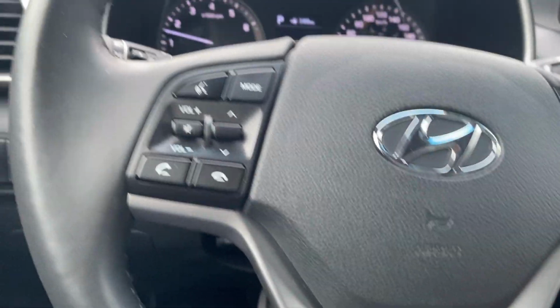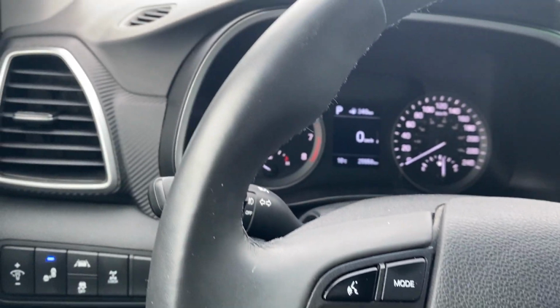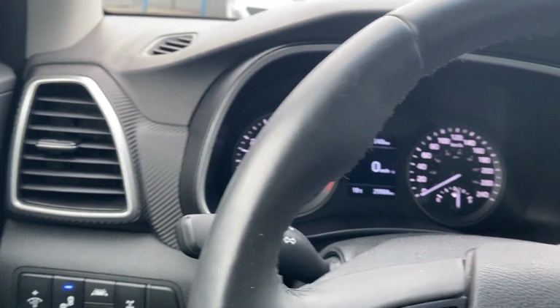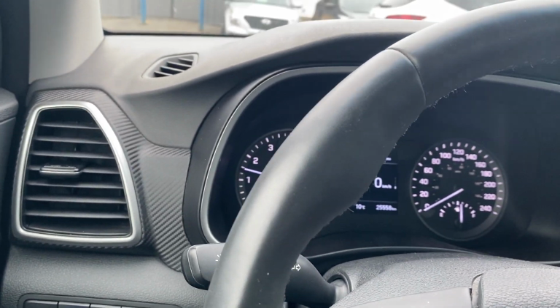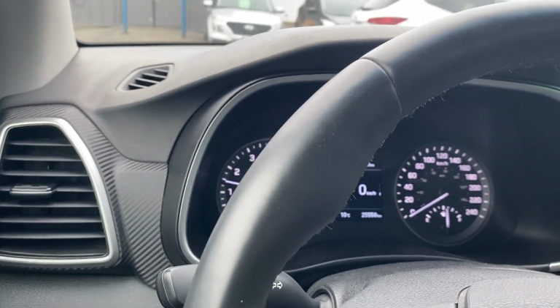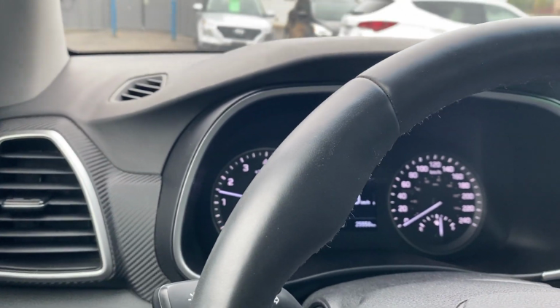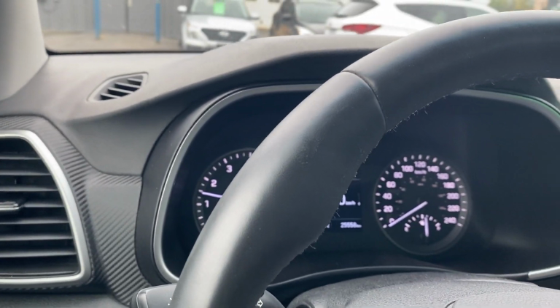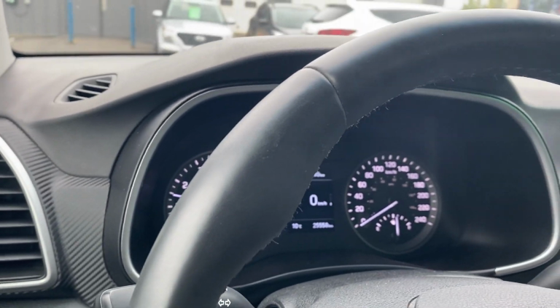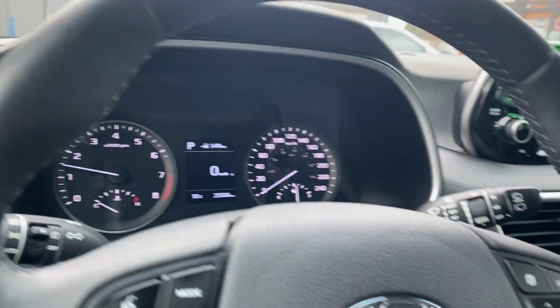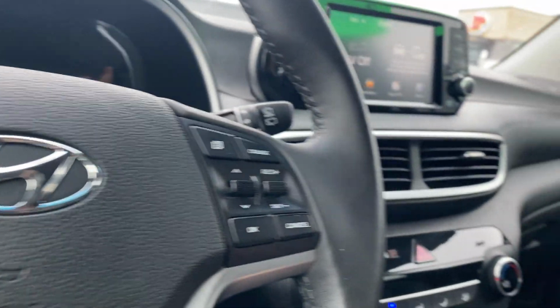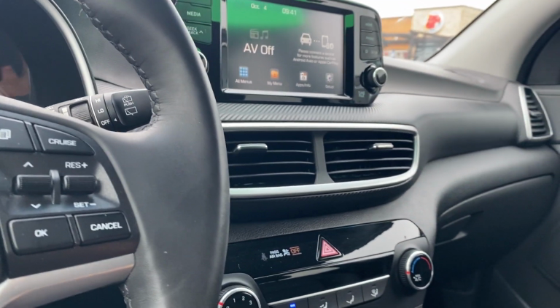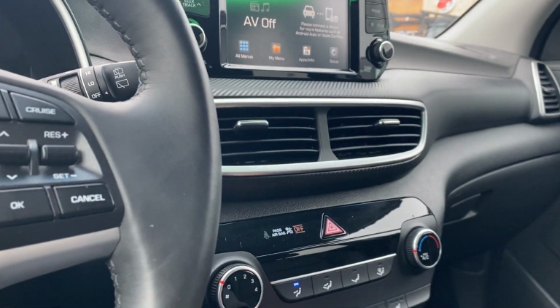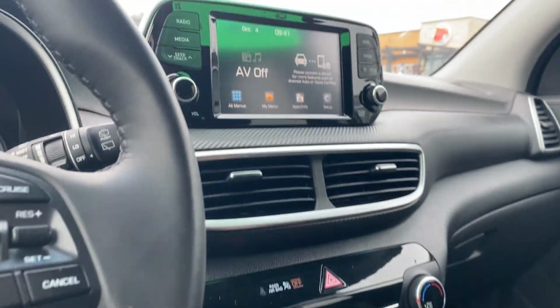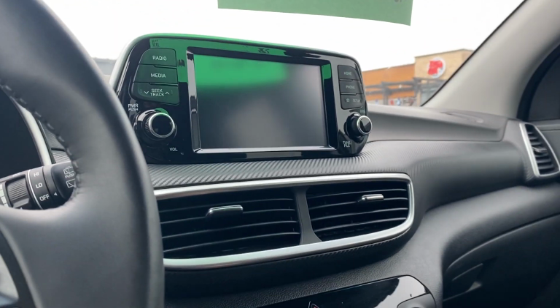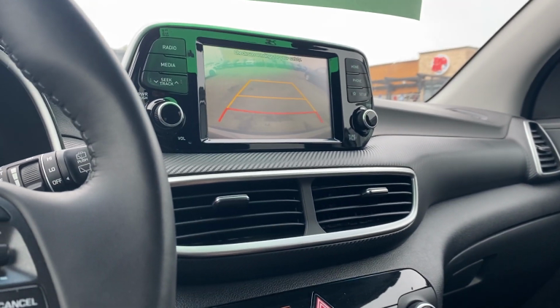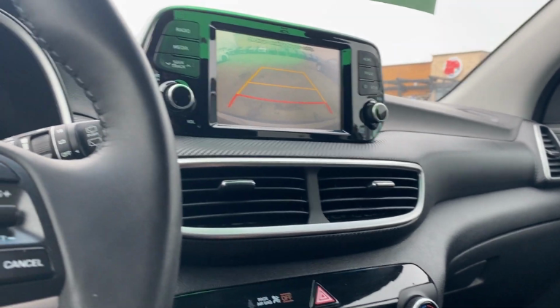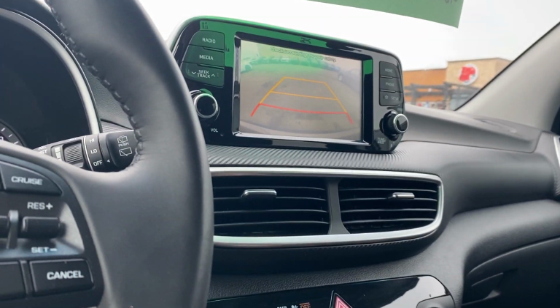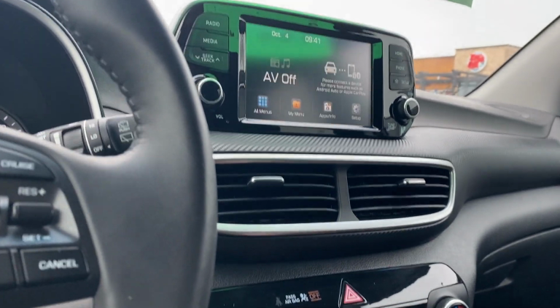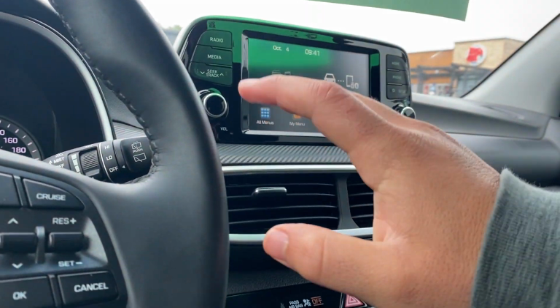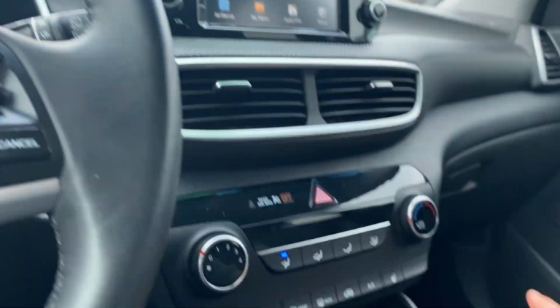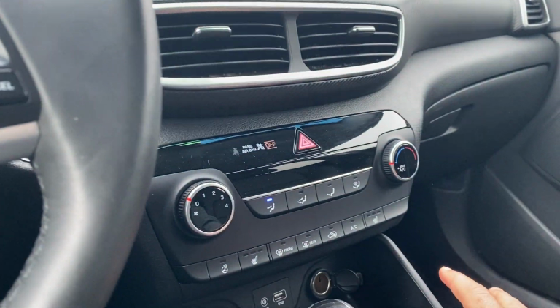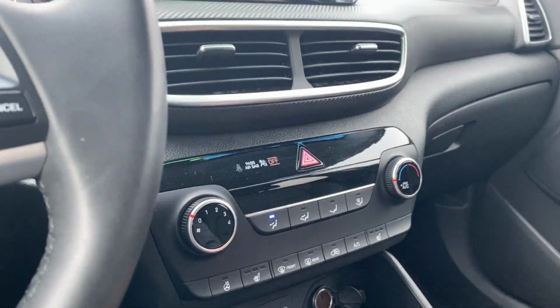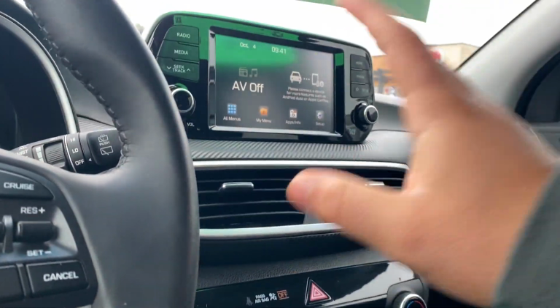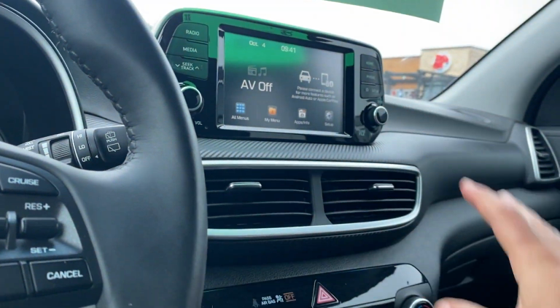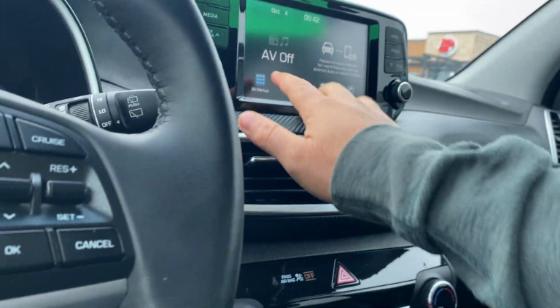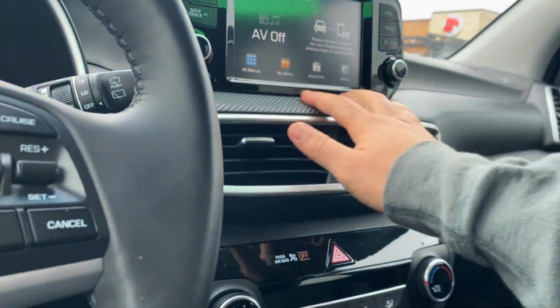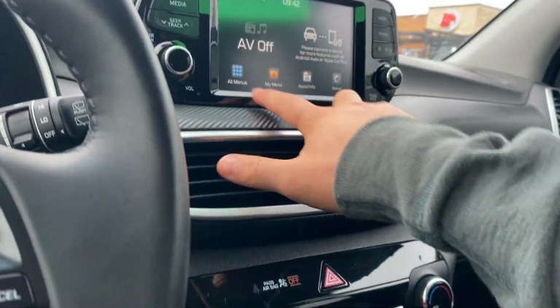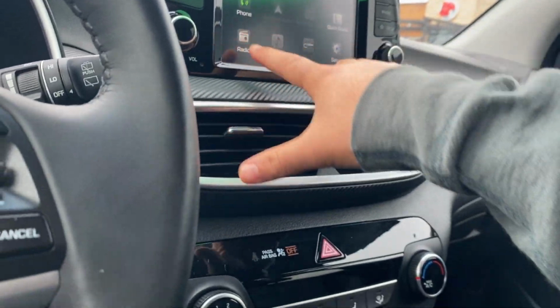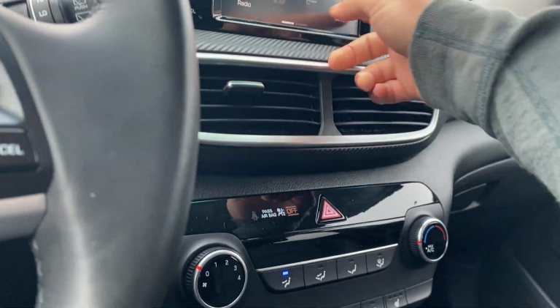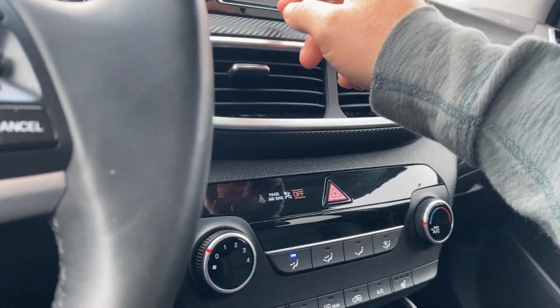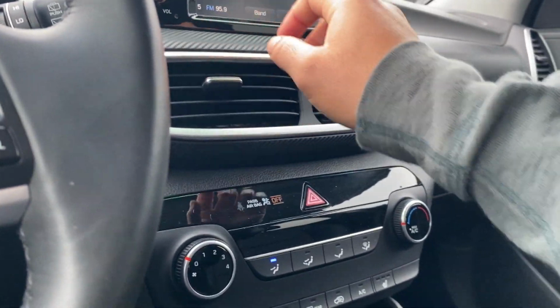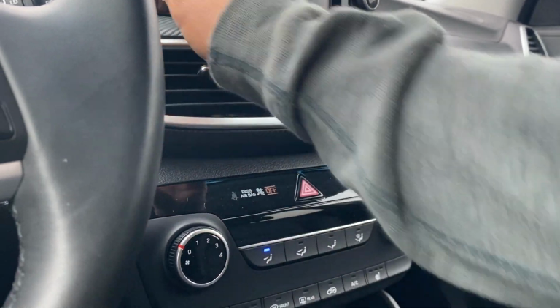Only 25,558 kilometers on this beautiful unit. You've got a nice big backup camera. Climate control functions are well laid out. Apple and Android CarPlay compatible — we'll go through some of the apps here. Touch display, as you can see.